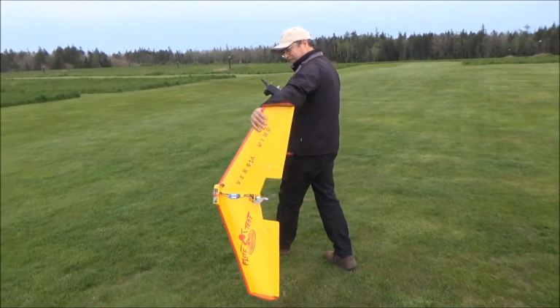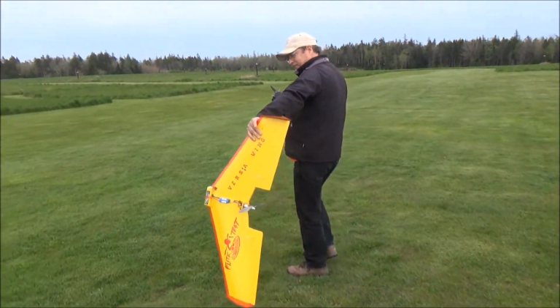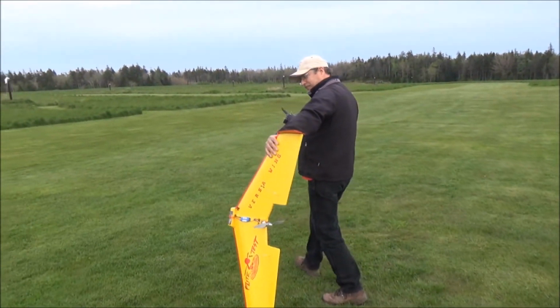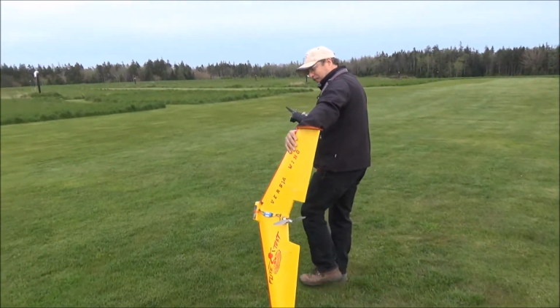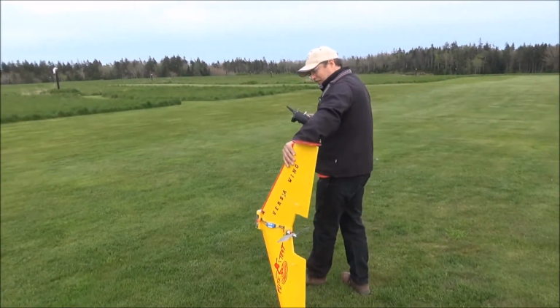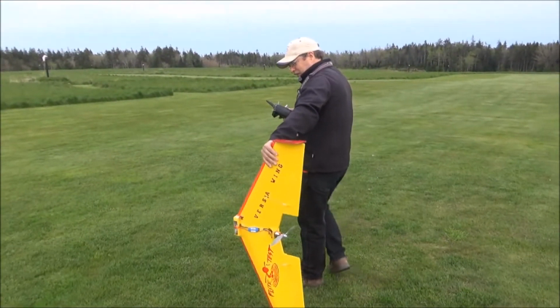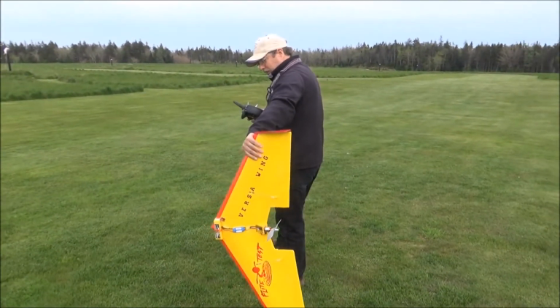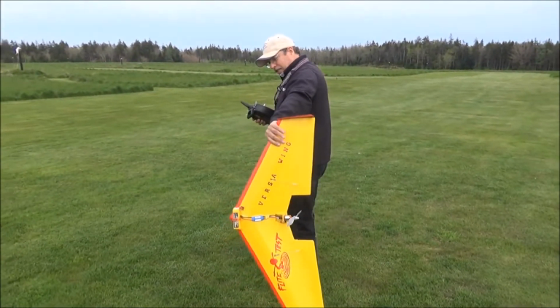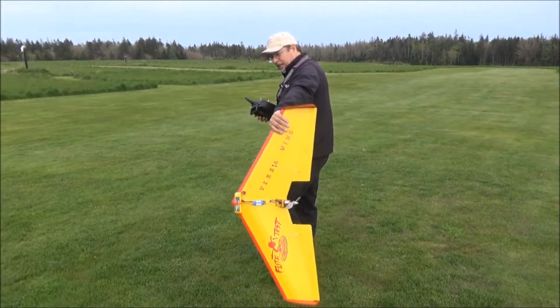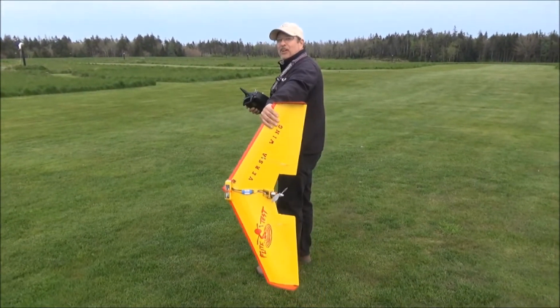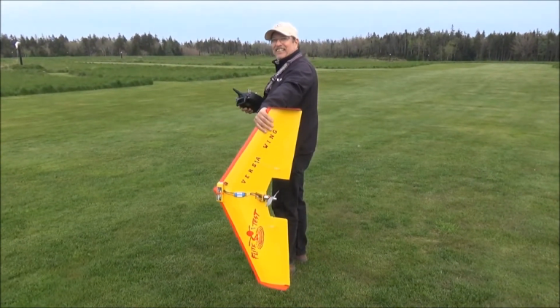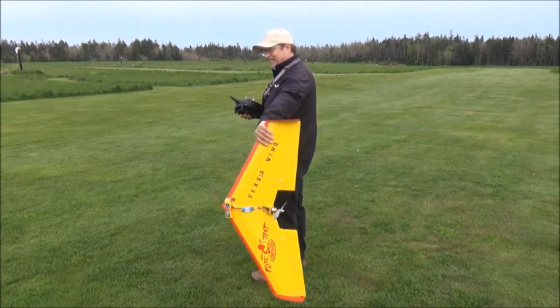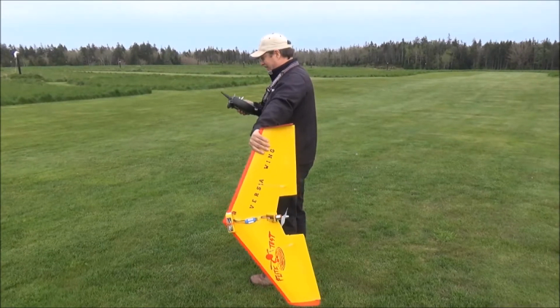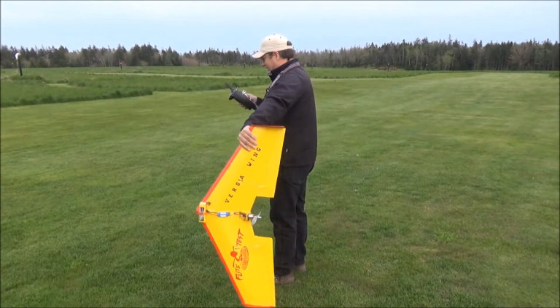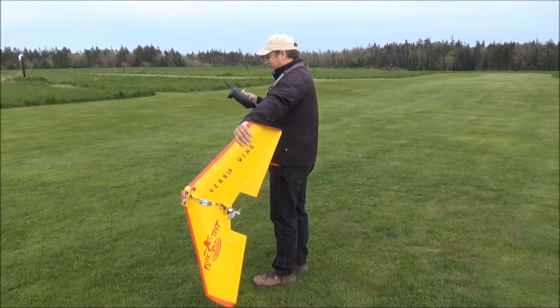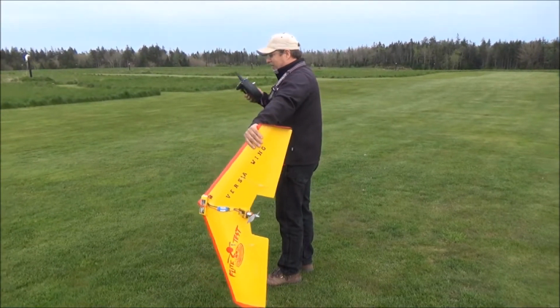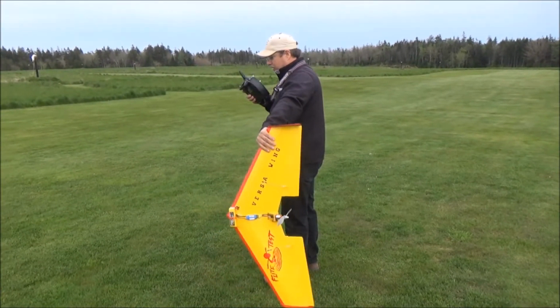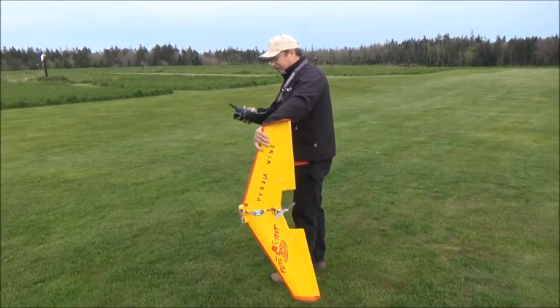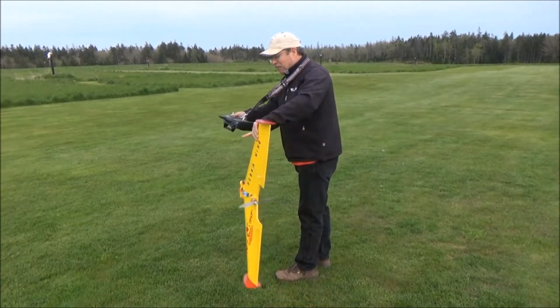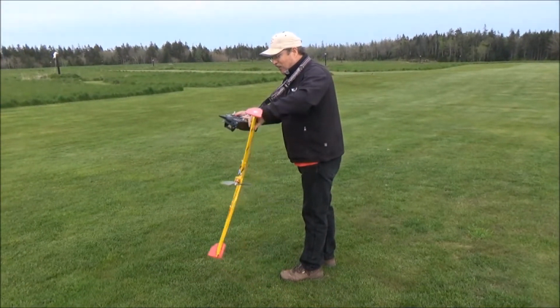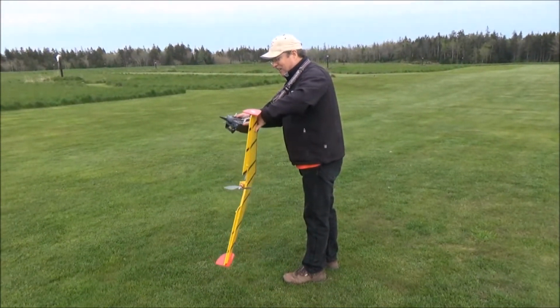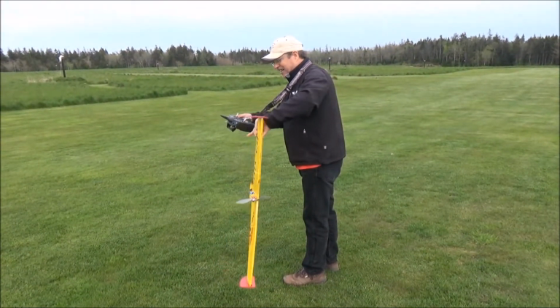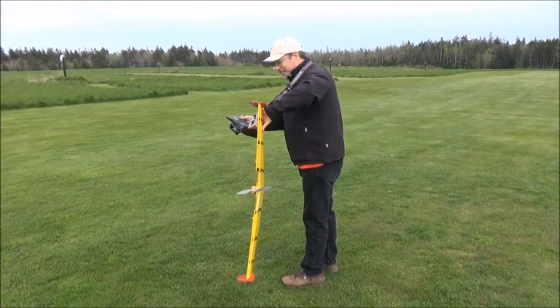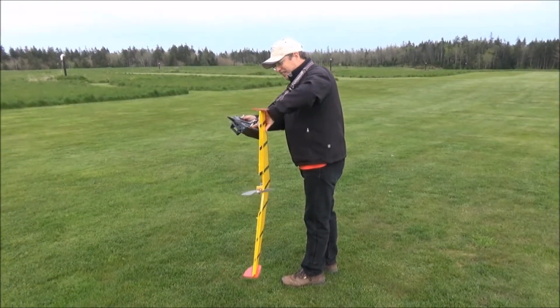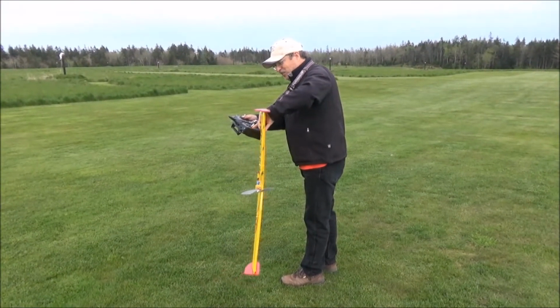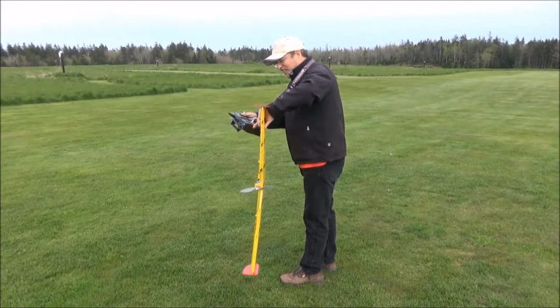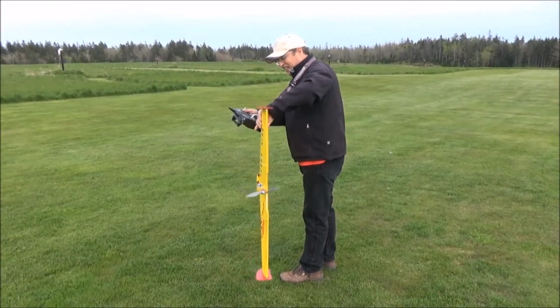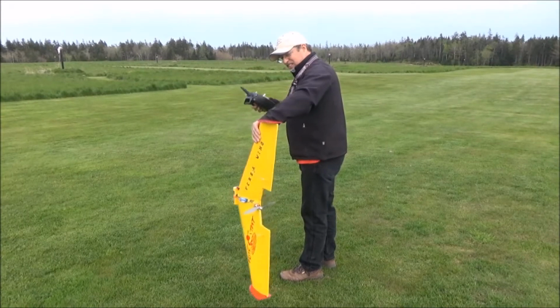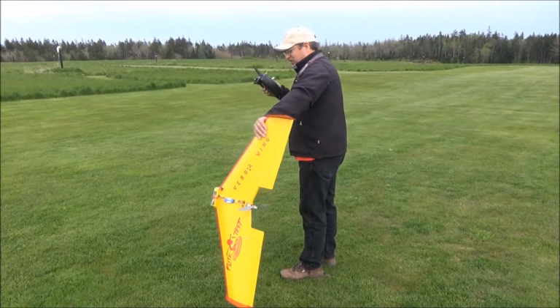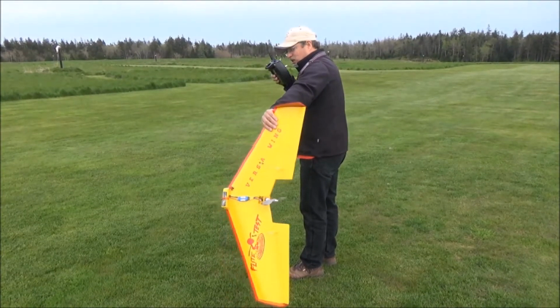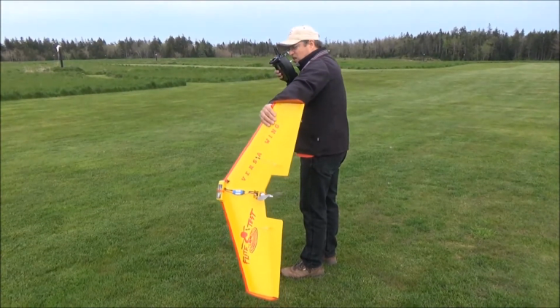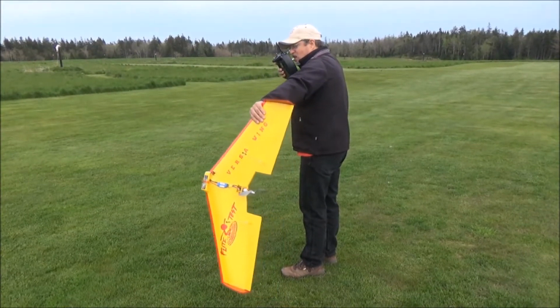Flight number two with the new paint job. Actually flight three — did the new paint job the other day. Well, two flights the other day, so that's actually four, but here we go.